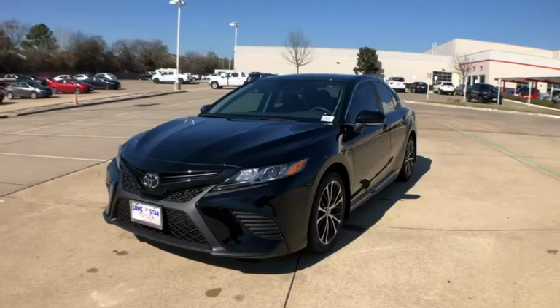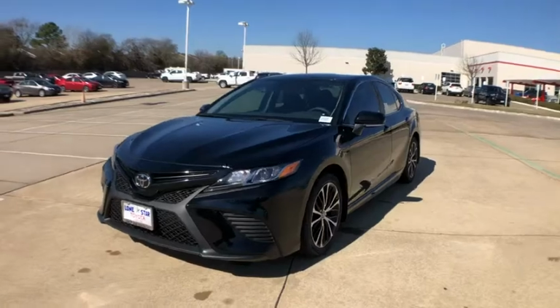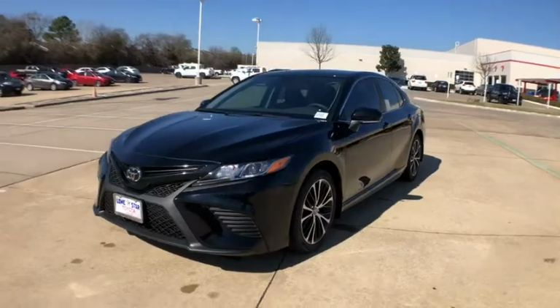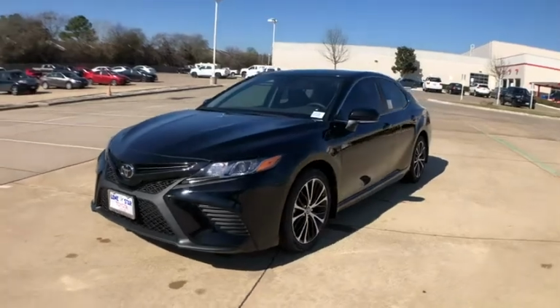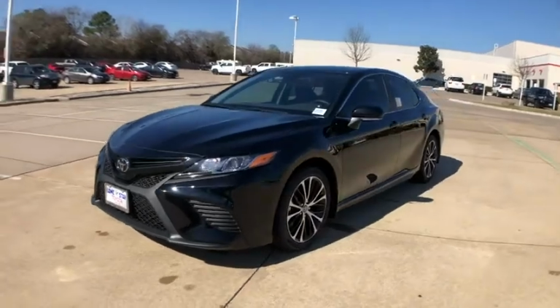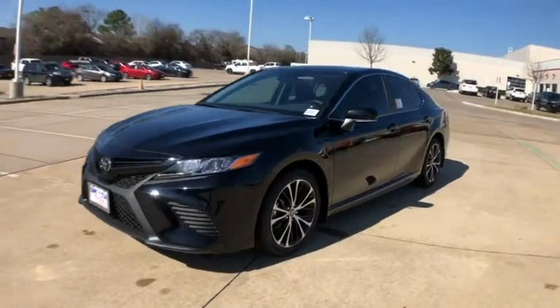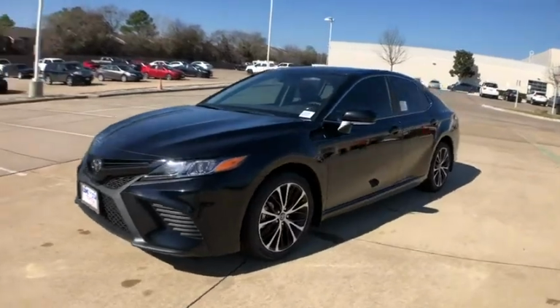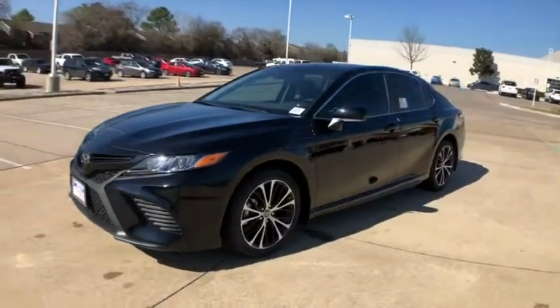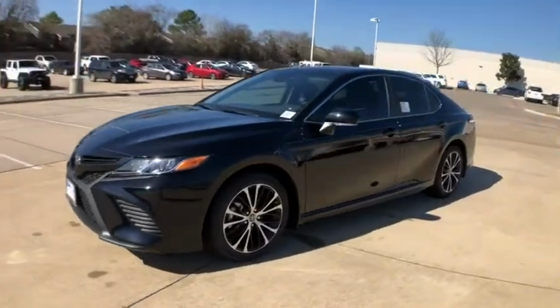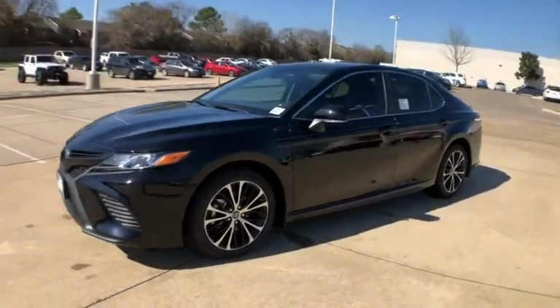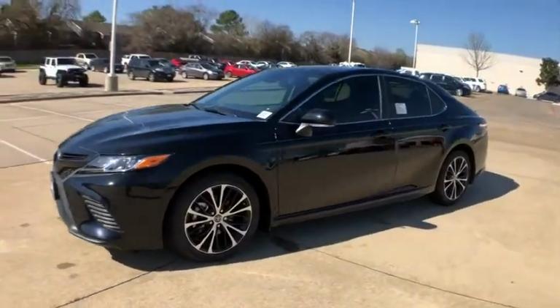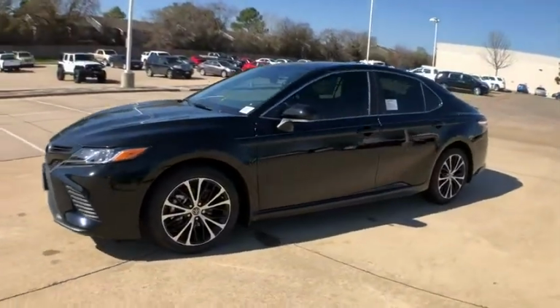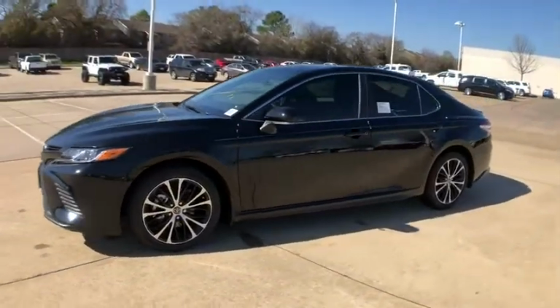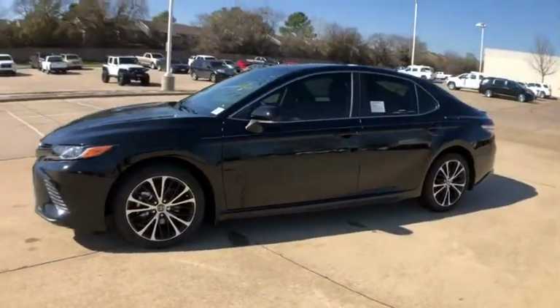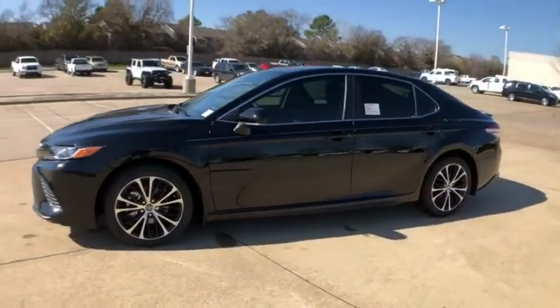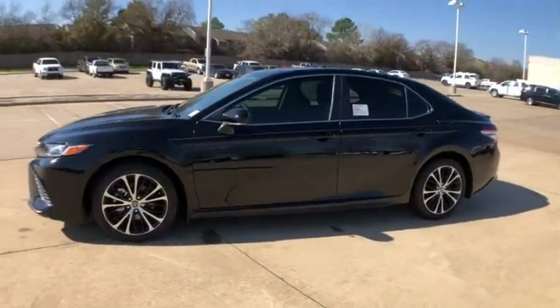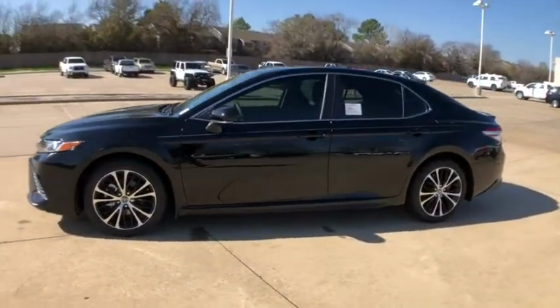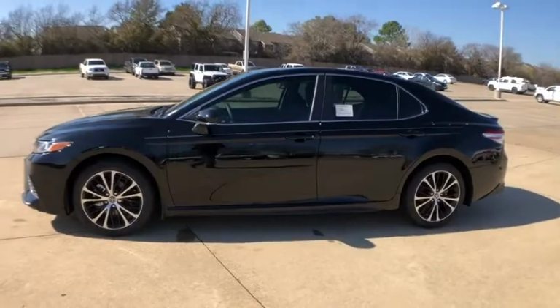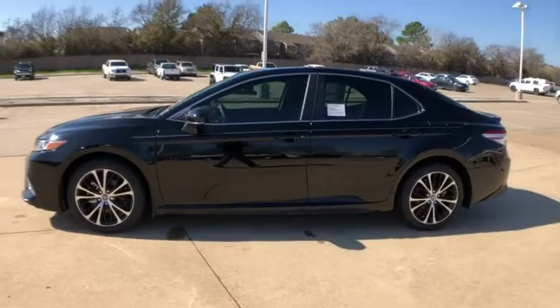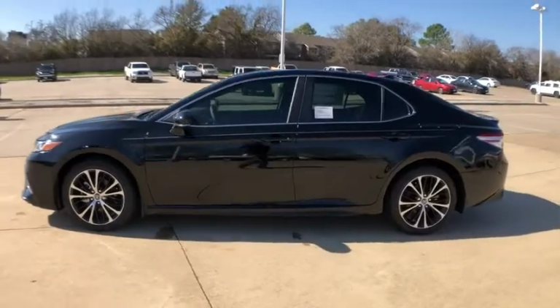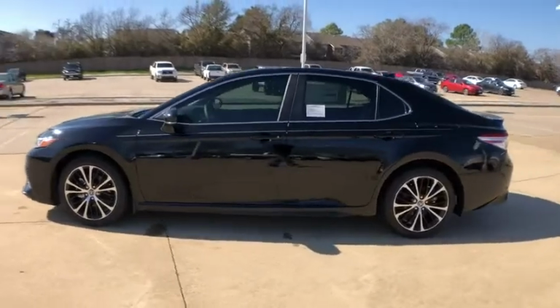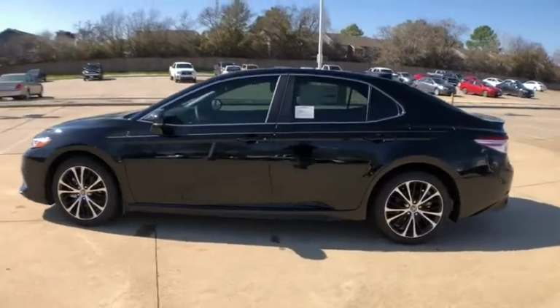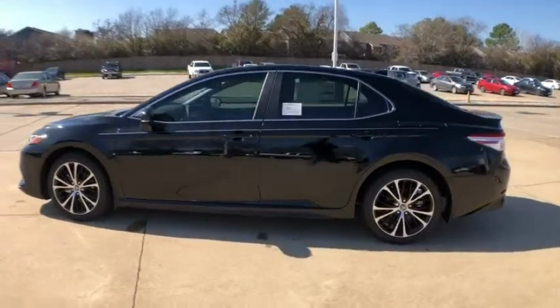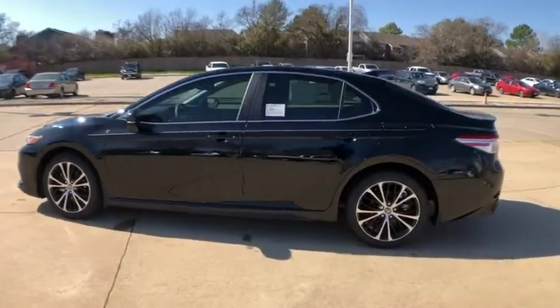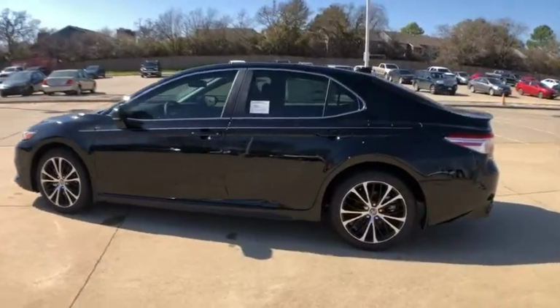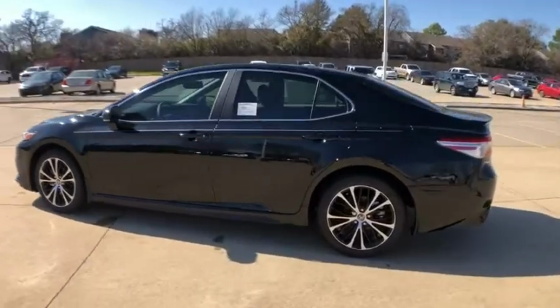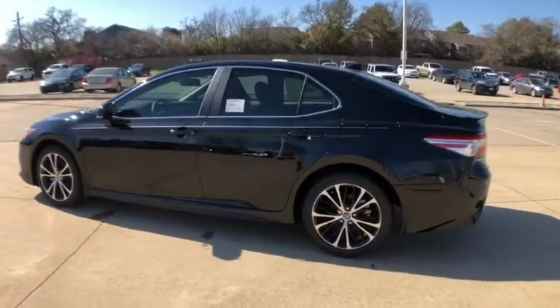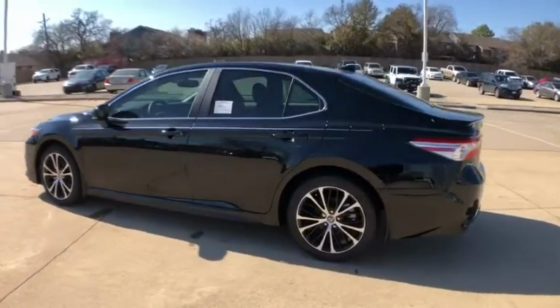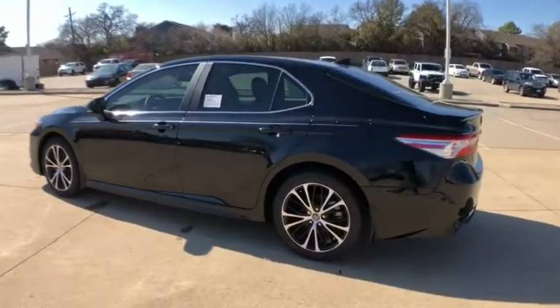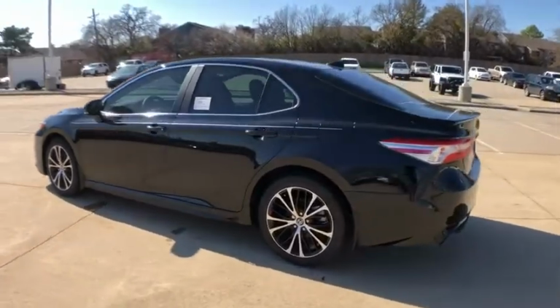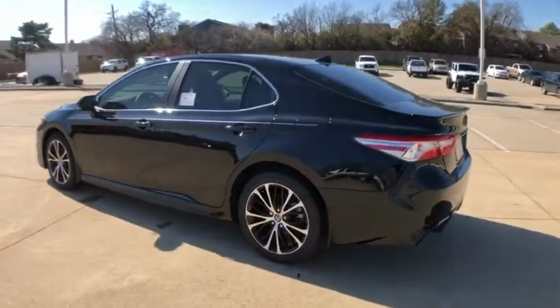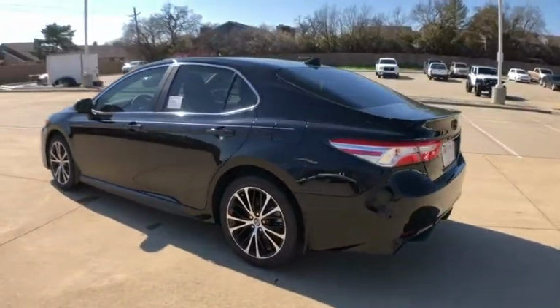Come test drive the 2020 Toyota Camry. The Toyota Camry is an affordable, mid-sized car — reliable and a great, comfortable commuter car.